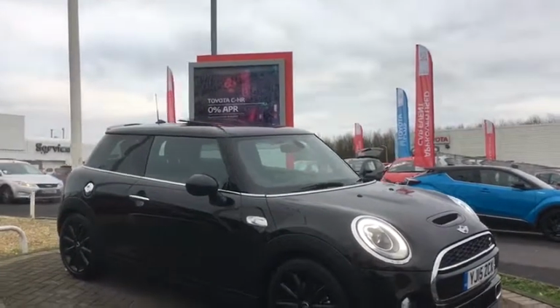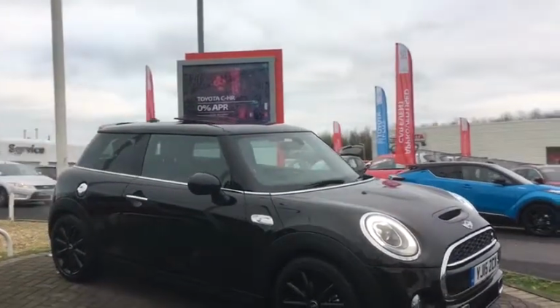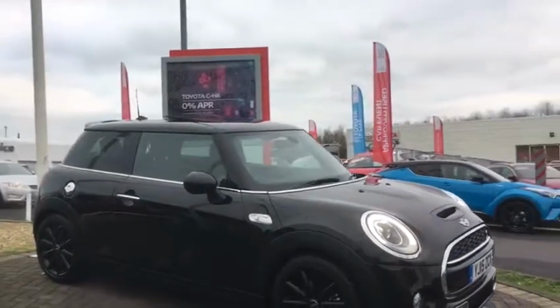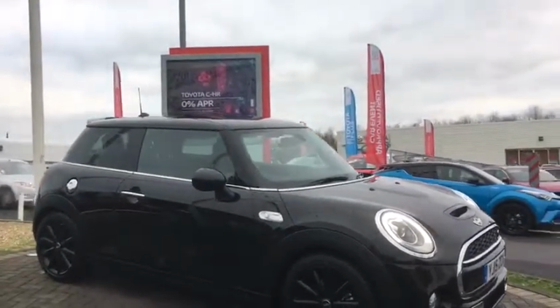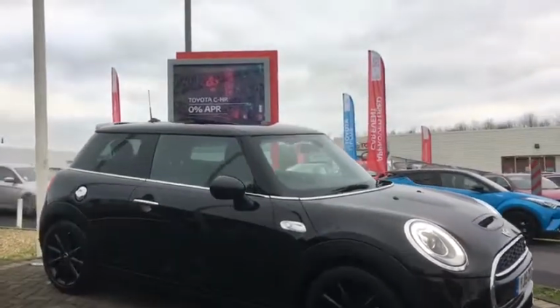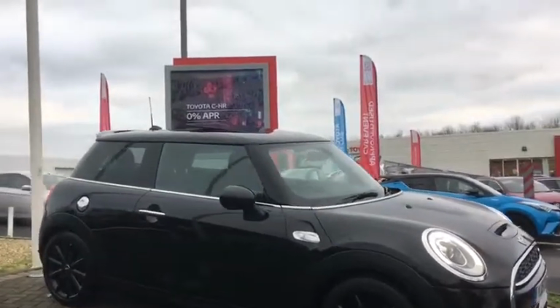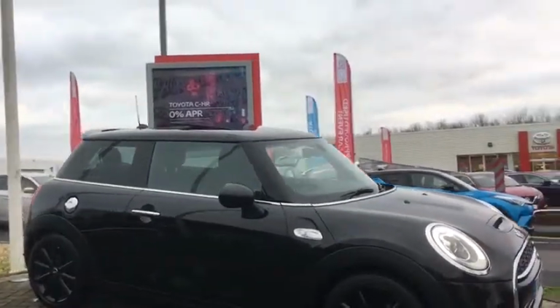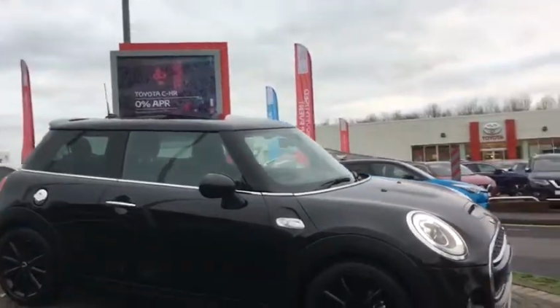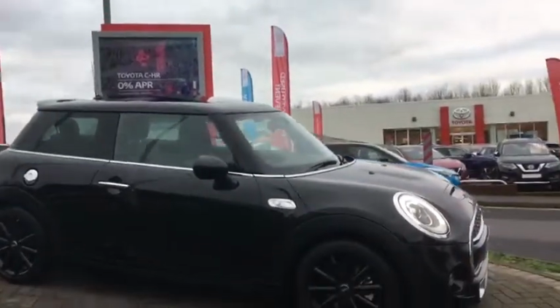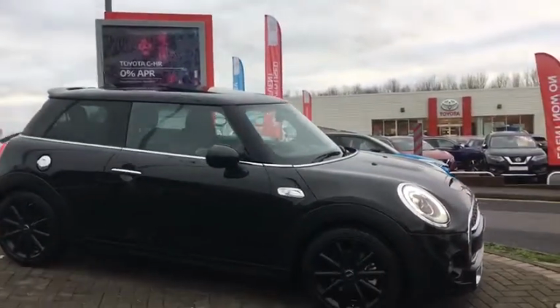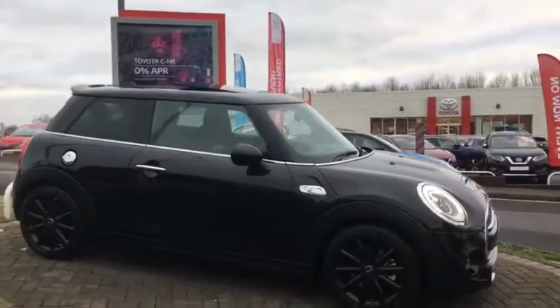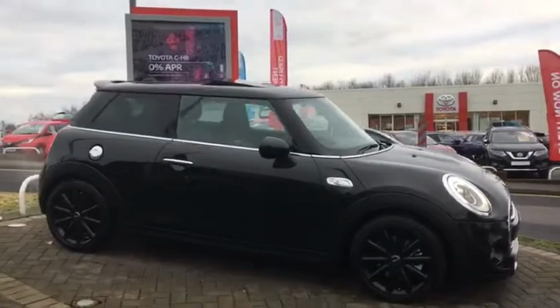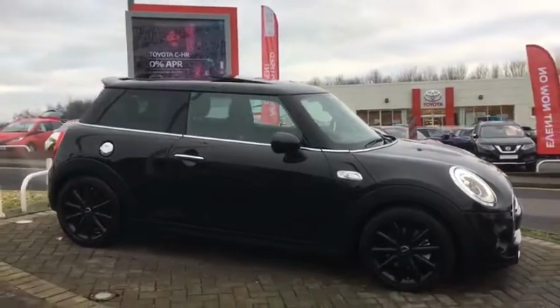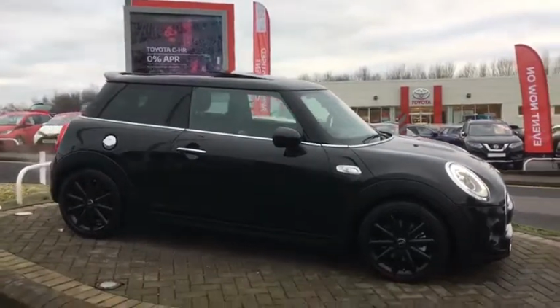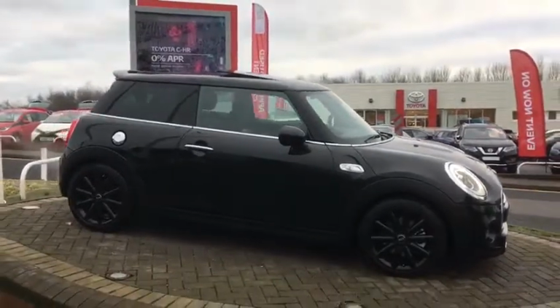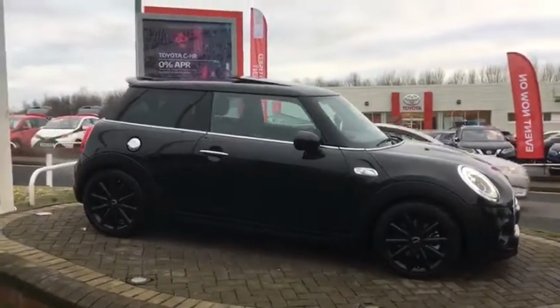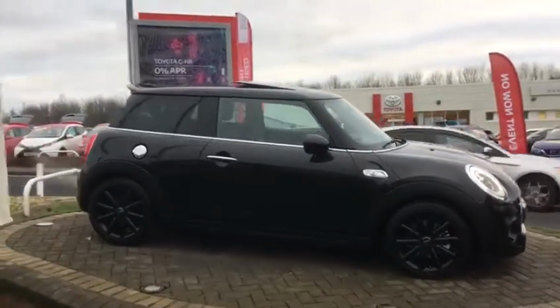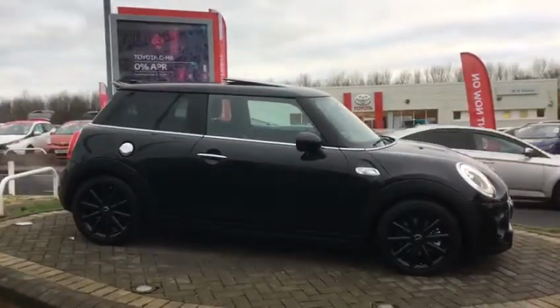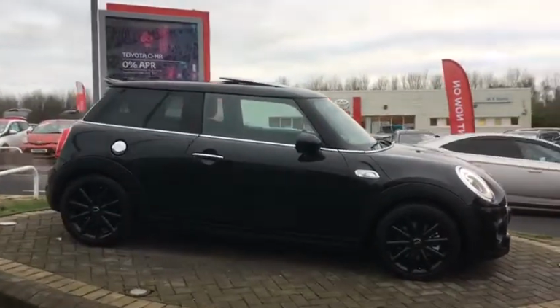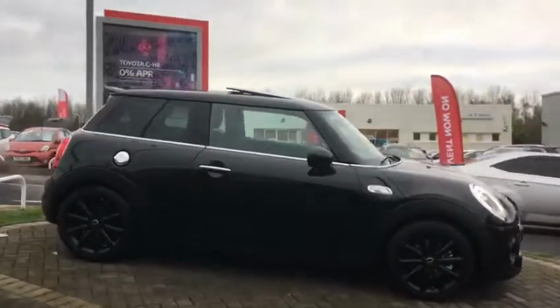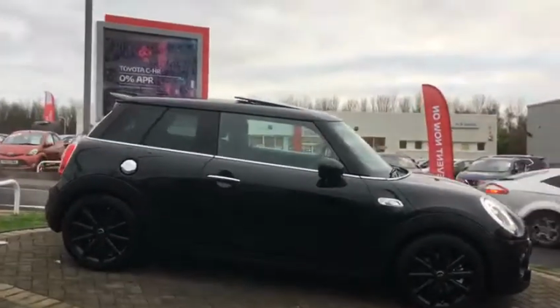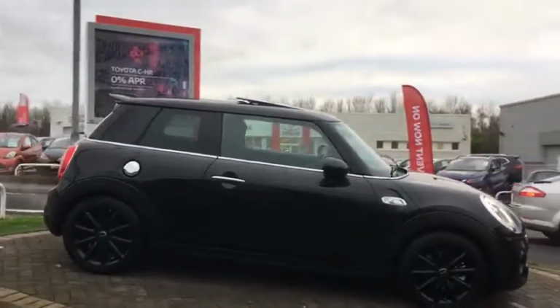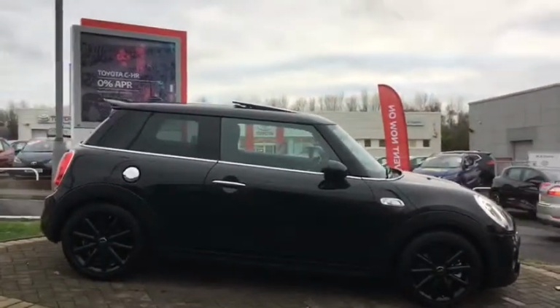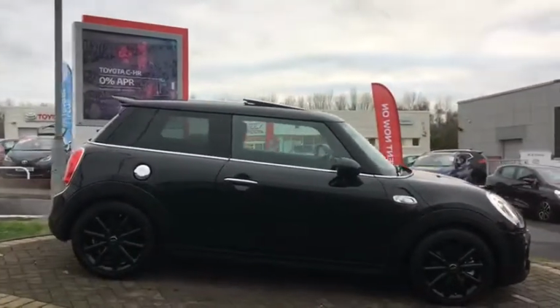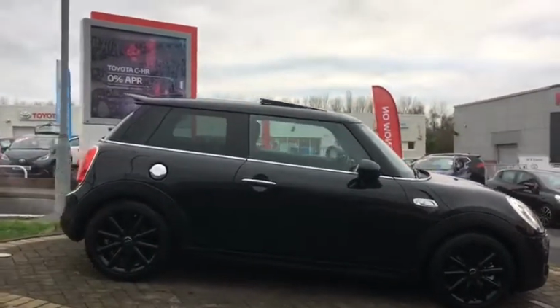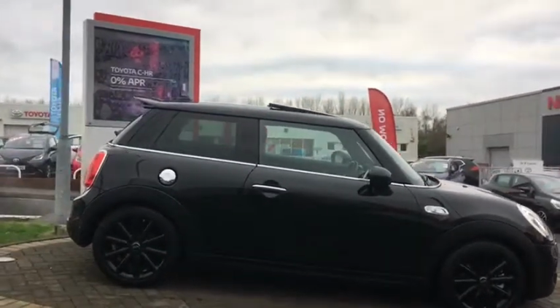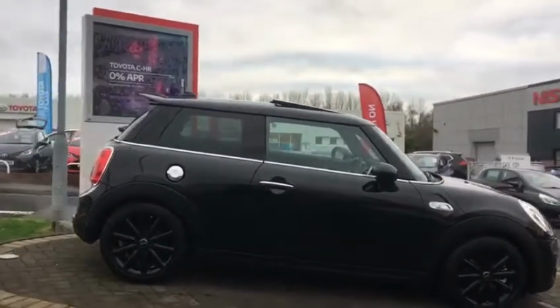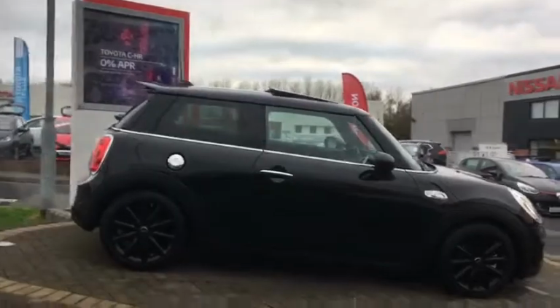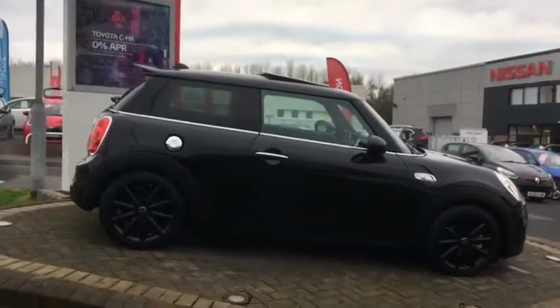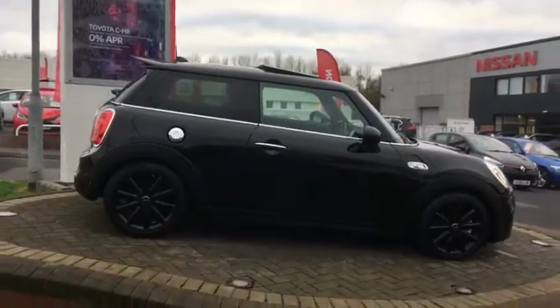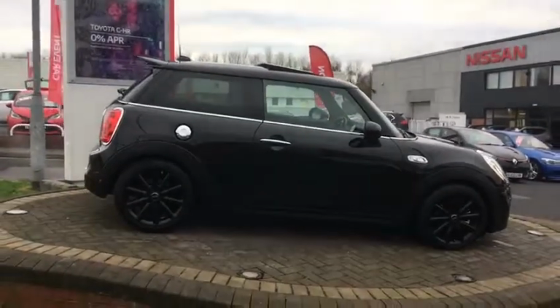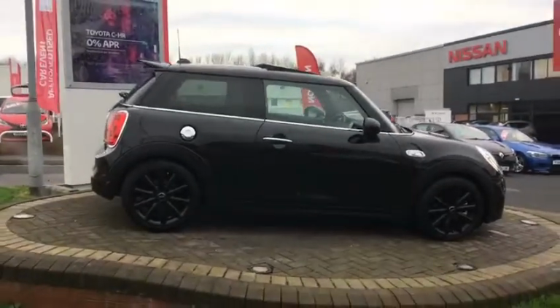It's got rear parking sensors, comes with satellite navigation, auto lights, auto wipers, cruise control, and rear privacy glass.